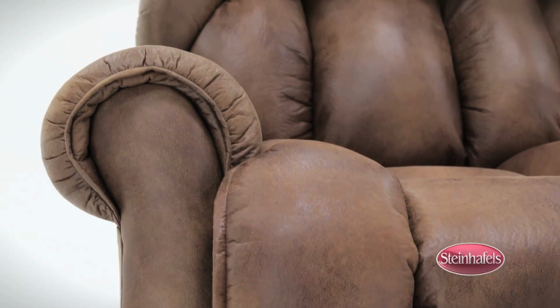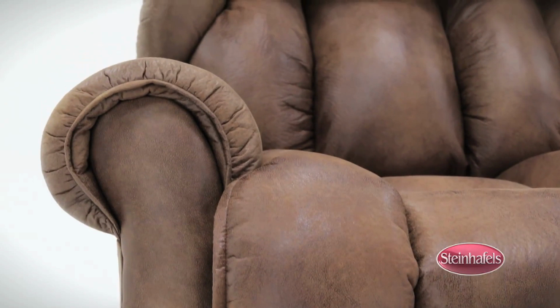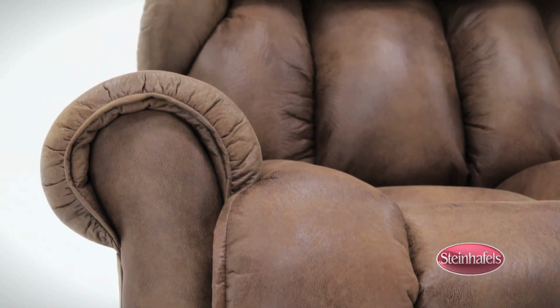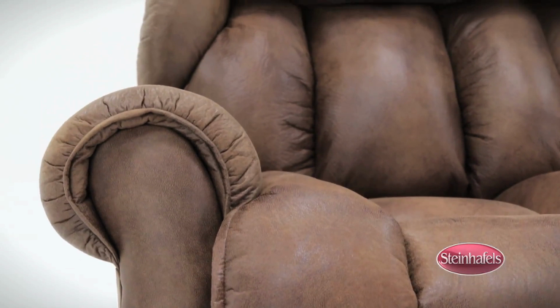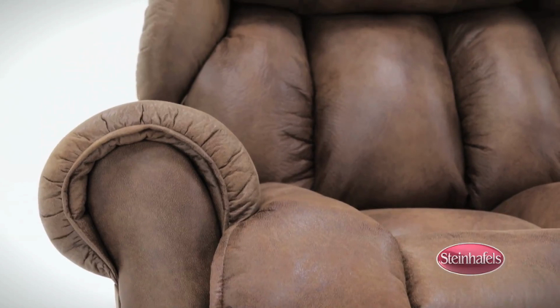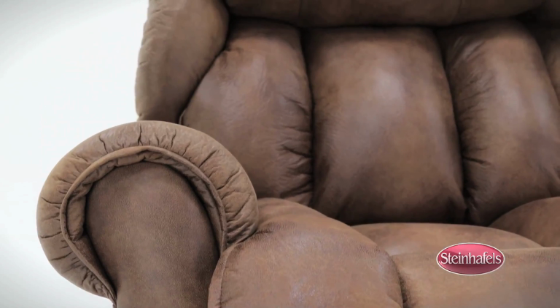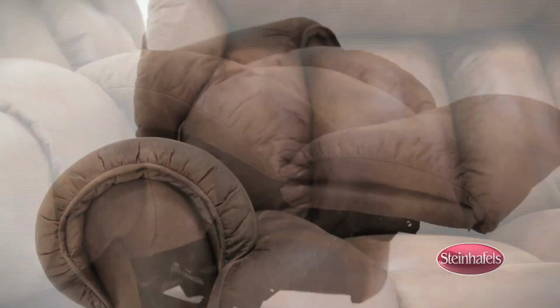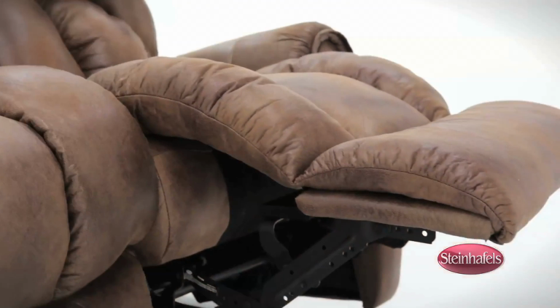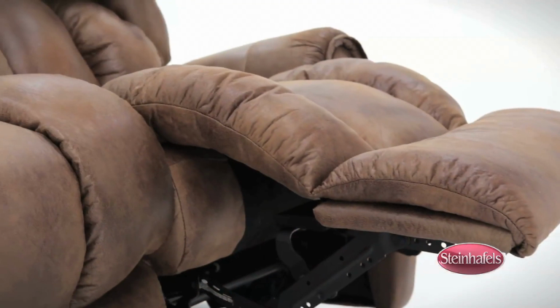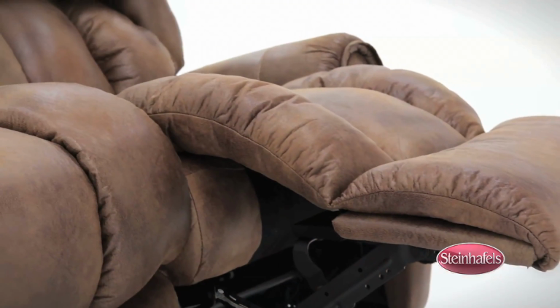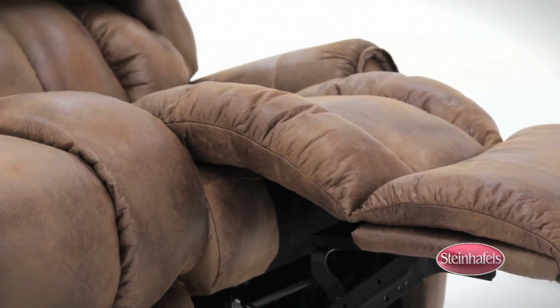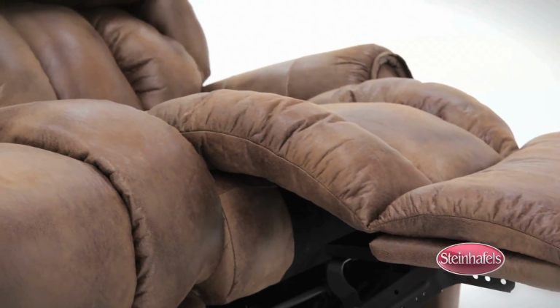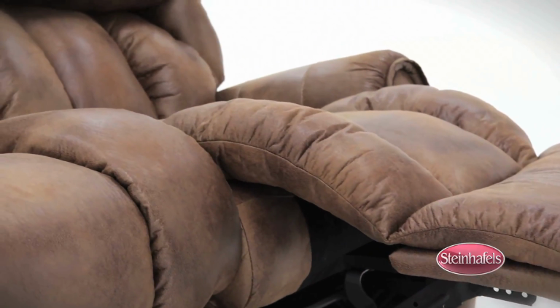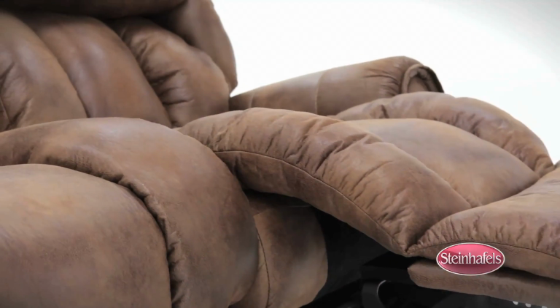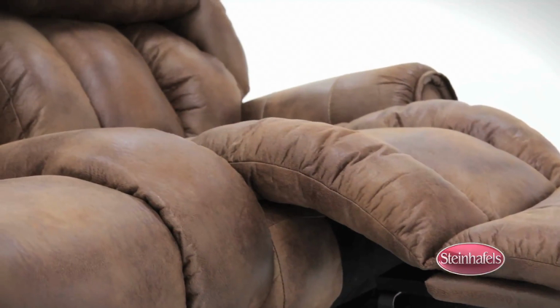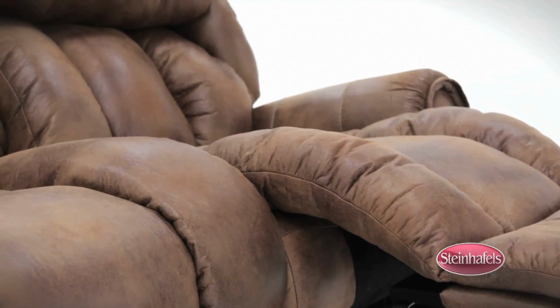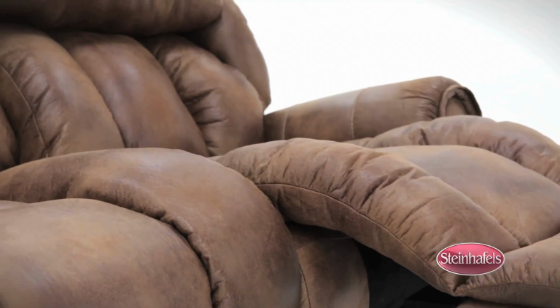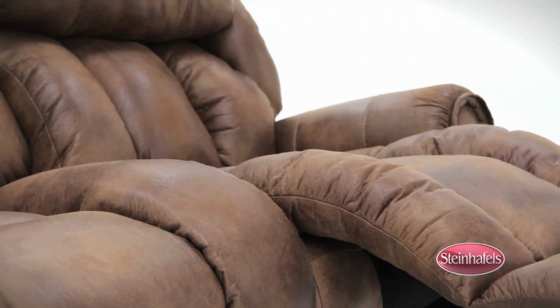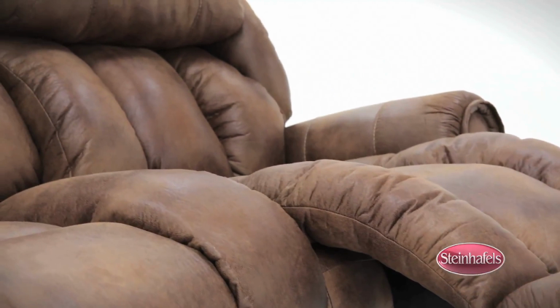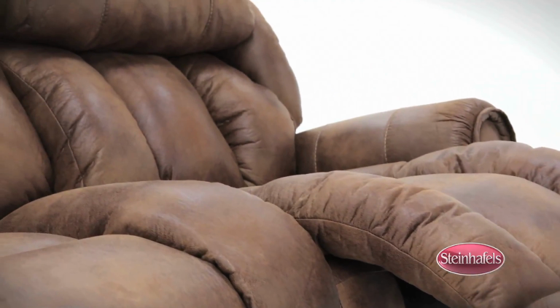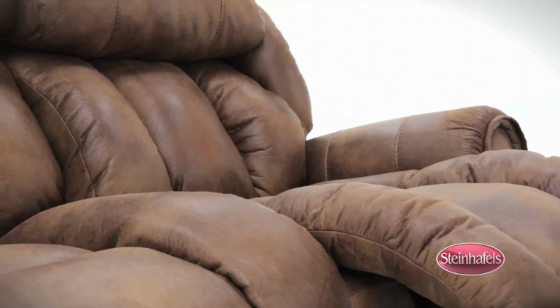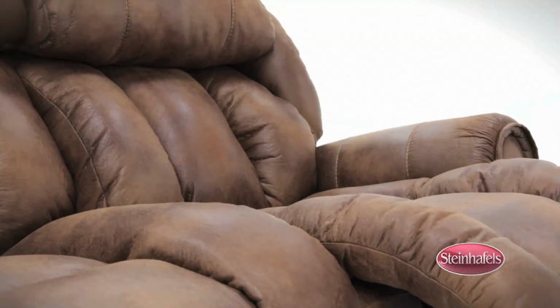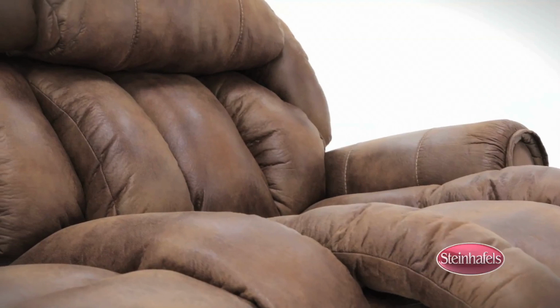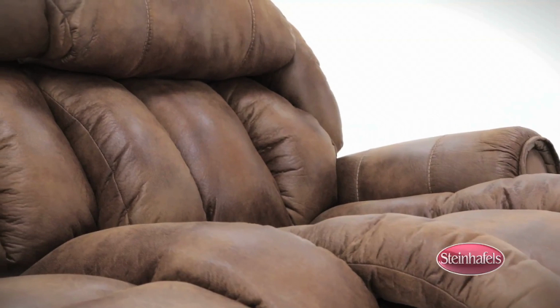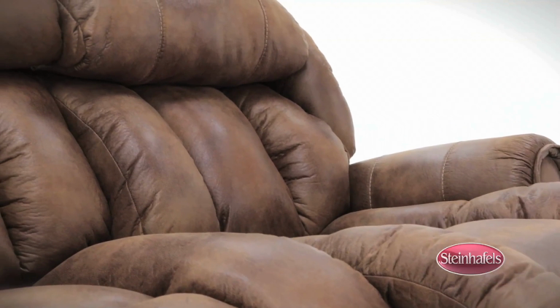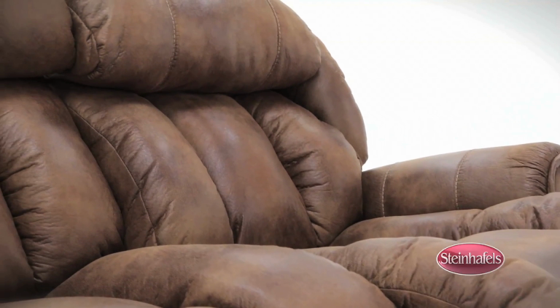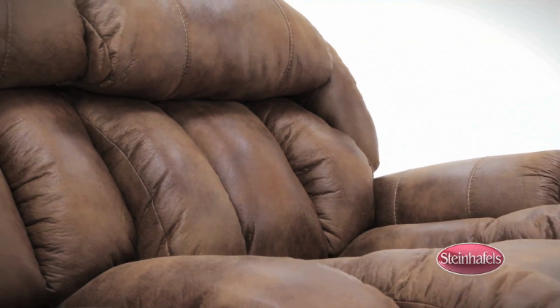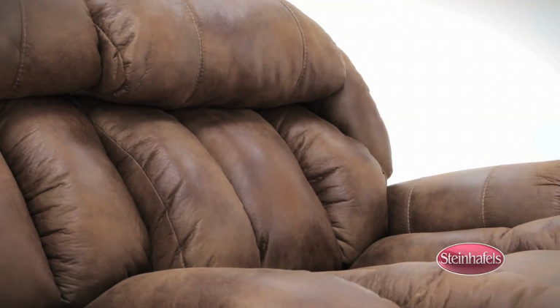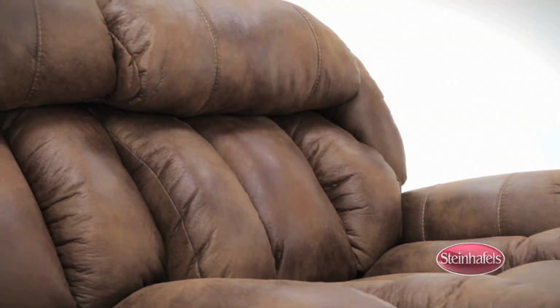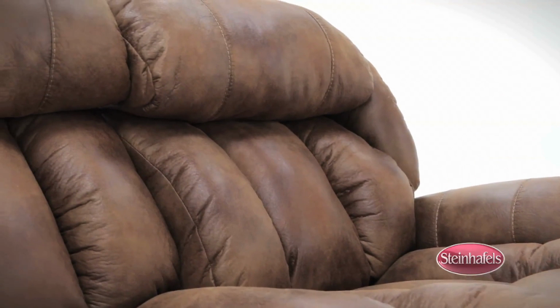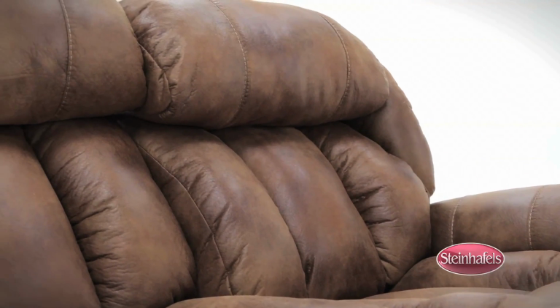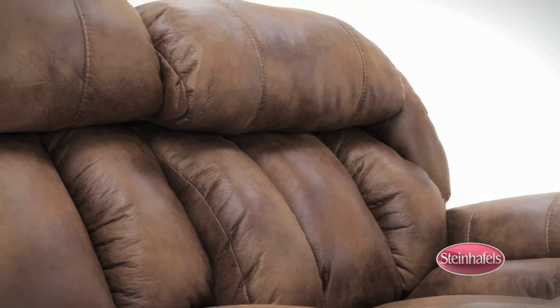Heavily padded backs, arms, and headrests with zippers let you enjoy comfort customization, and baseball stitching adds detail to the sofa's aesthetic.